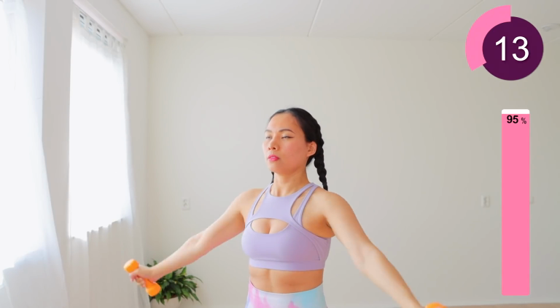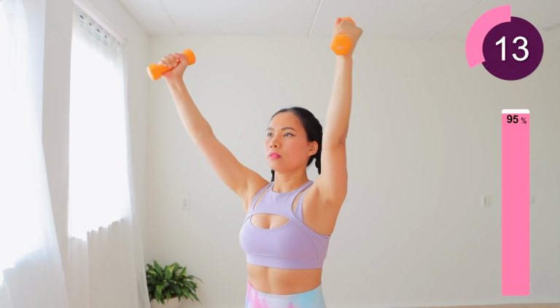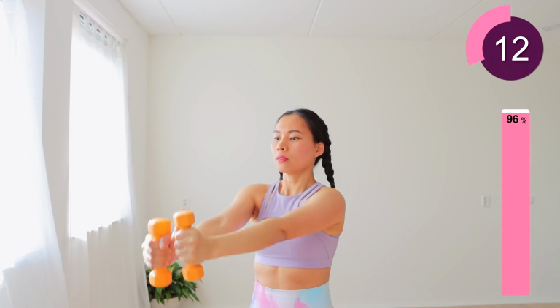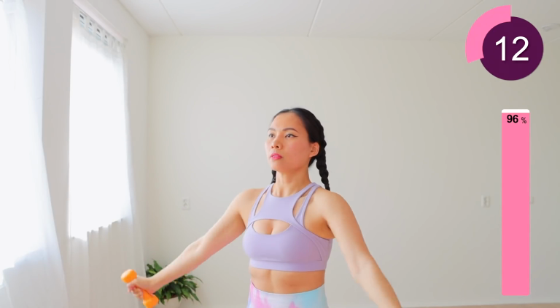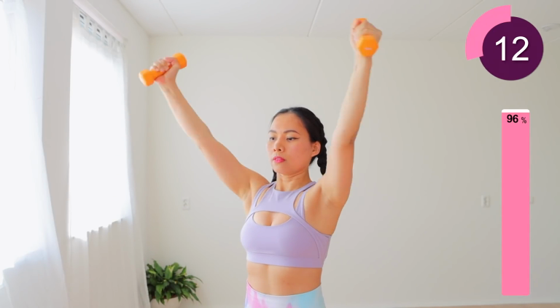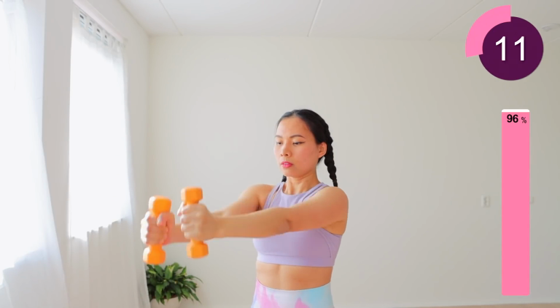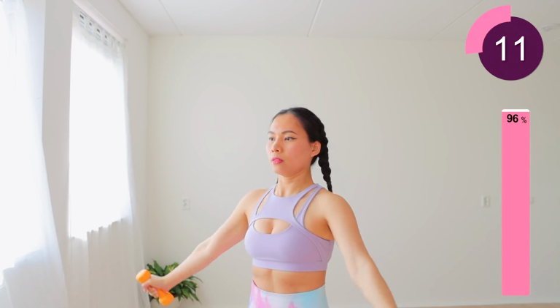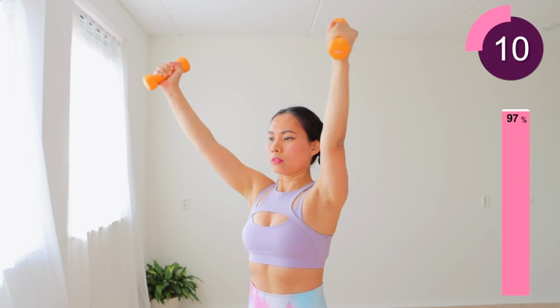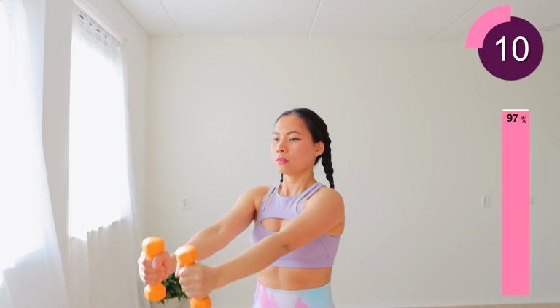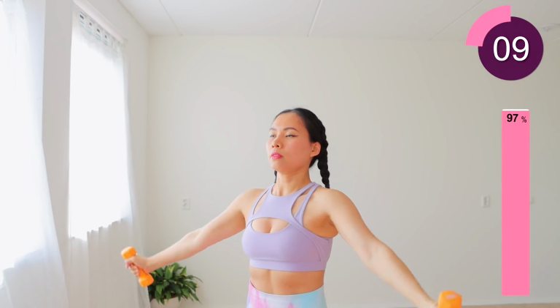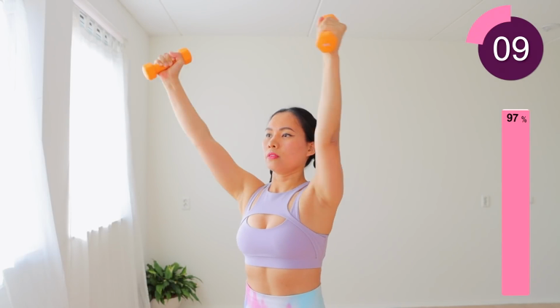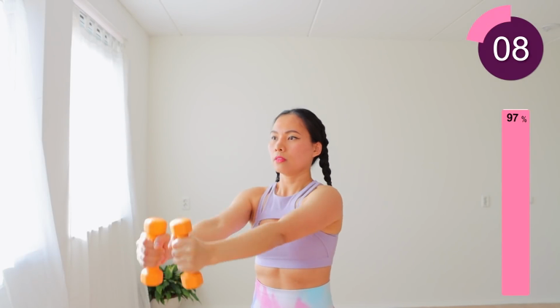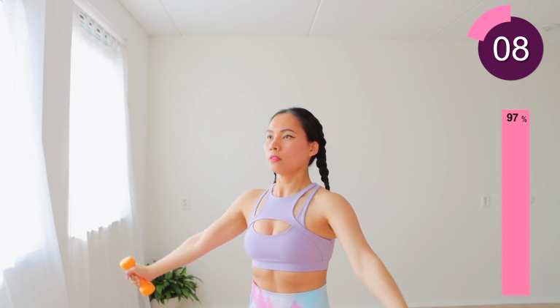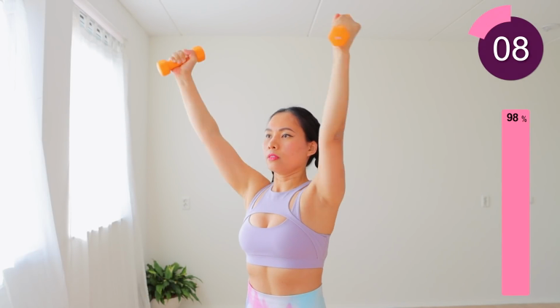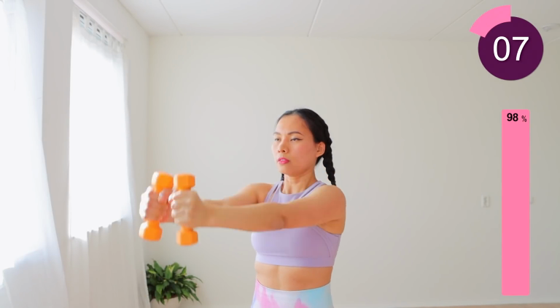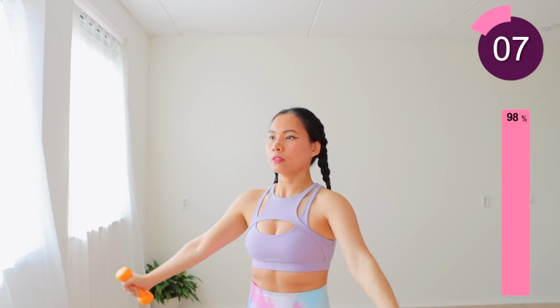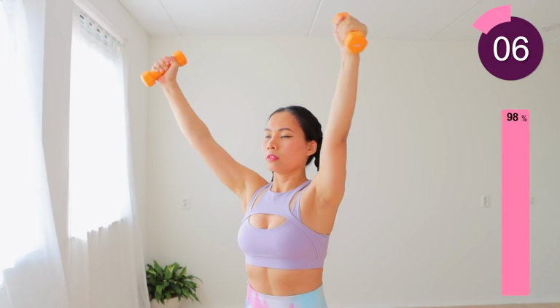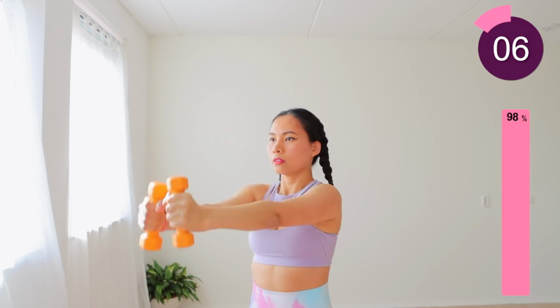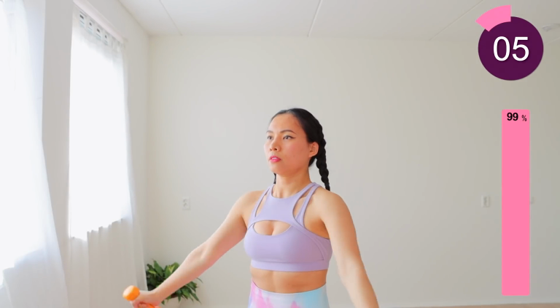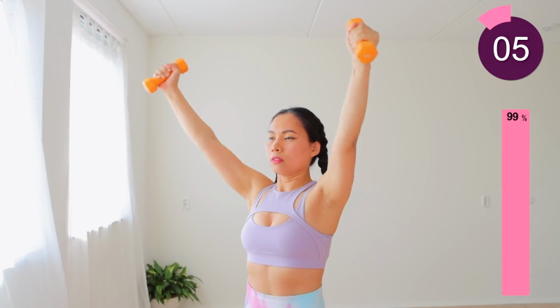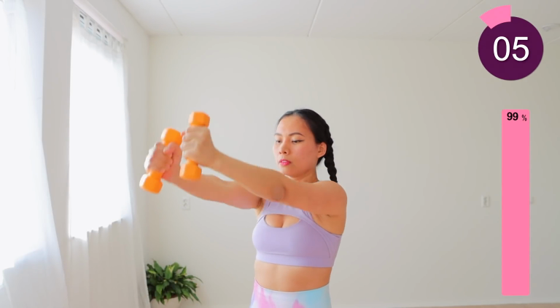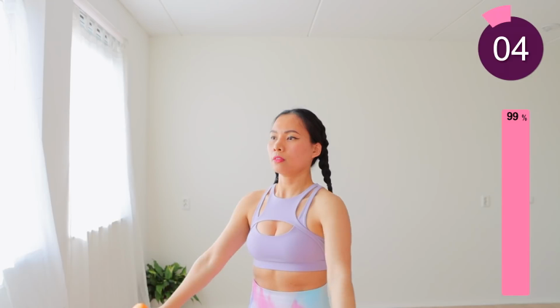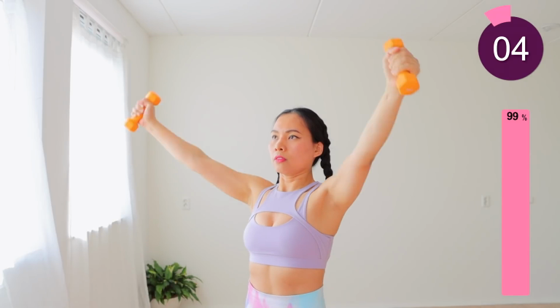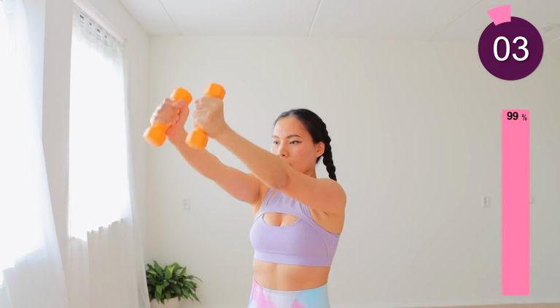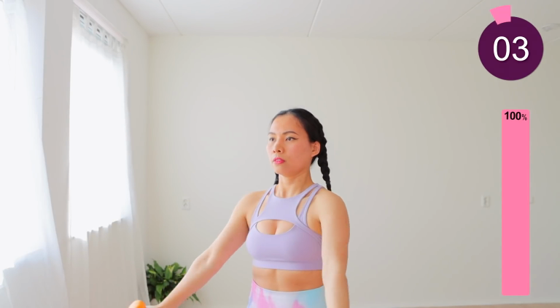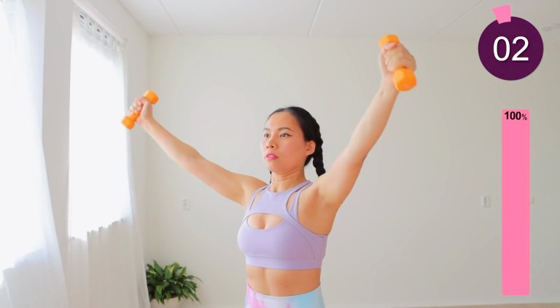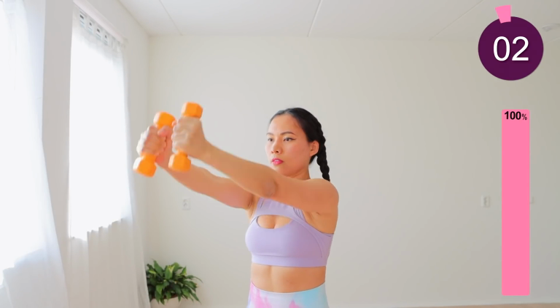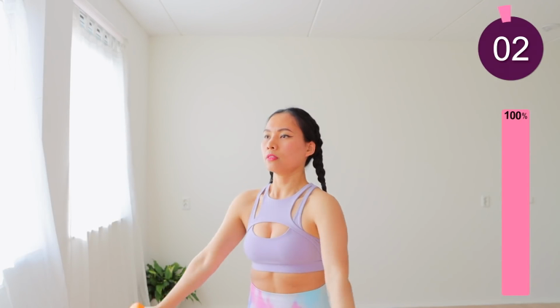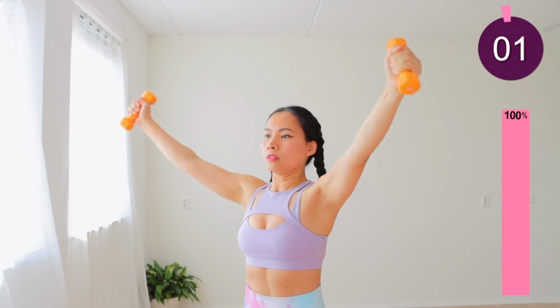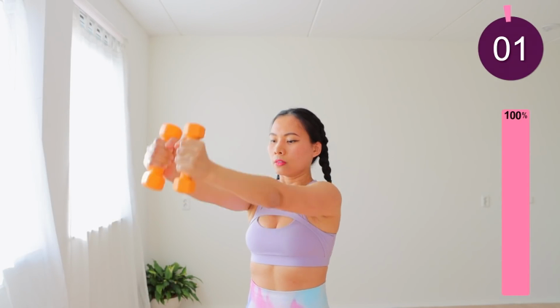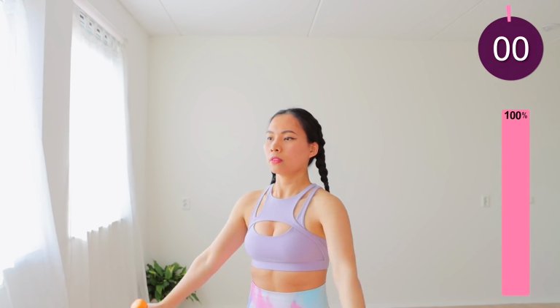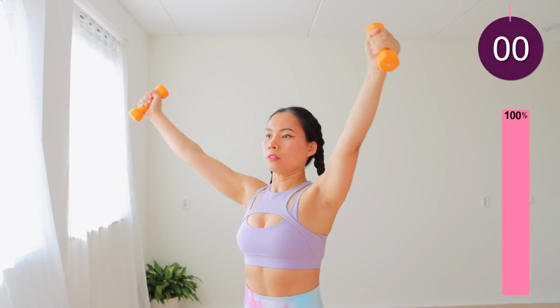Five minutes every day — you can do this workout while sitting on a couch watching TV, or at your working desk during break time, to keep your breasts healthy and beautiful. Thank you for joining me today, InShape fam. I'll see you in my next workout.